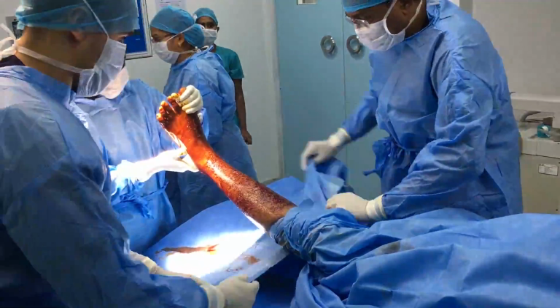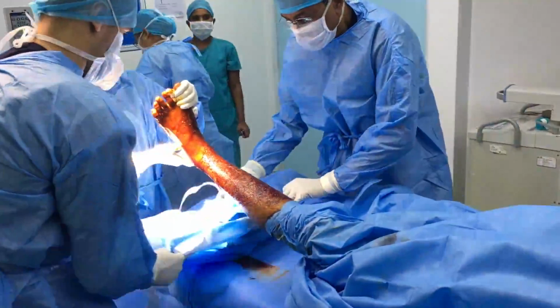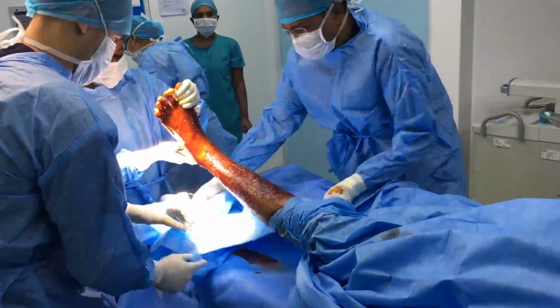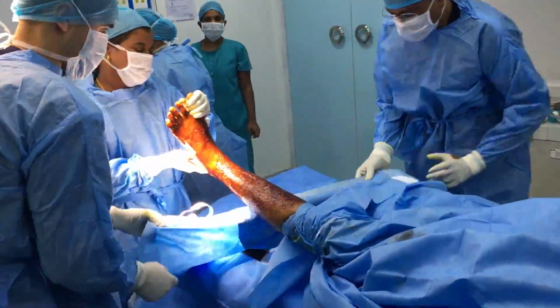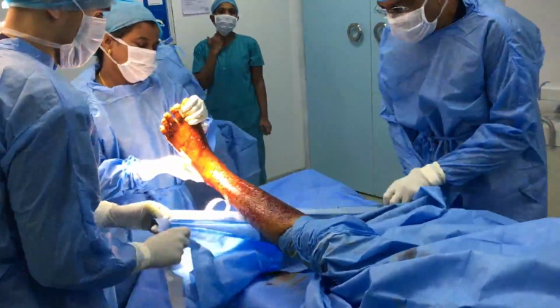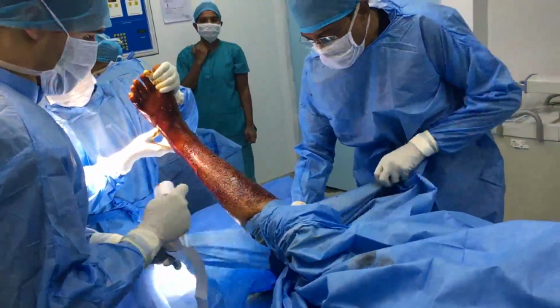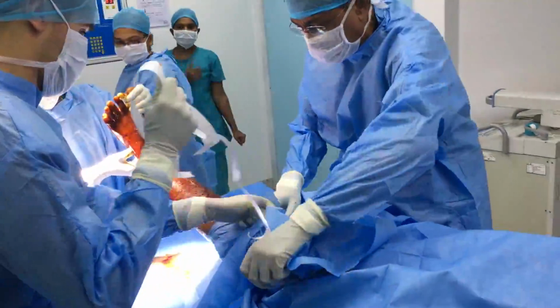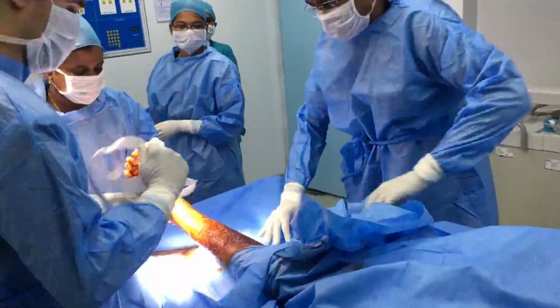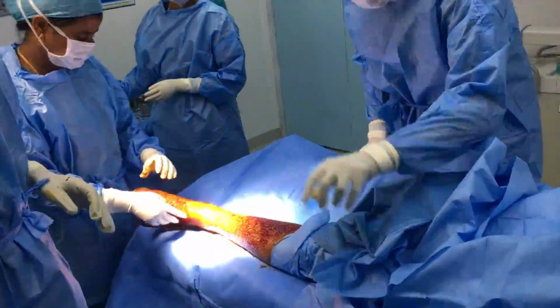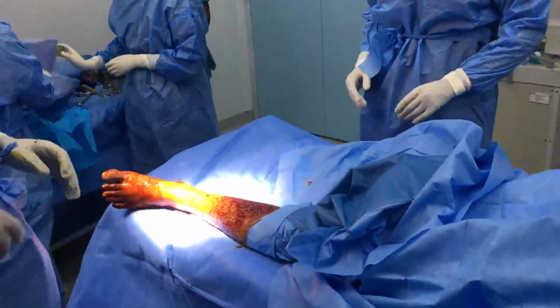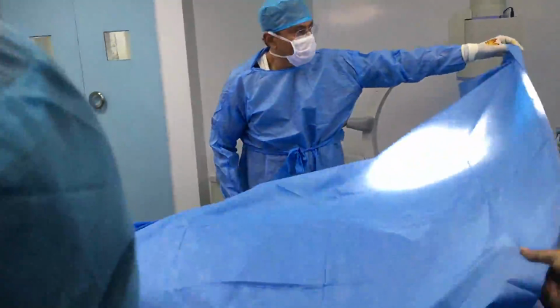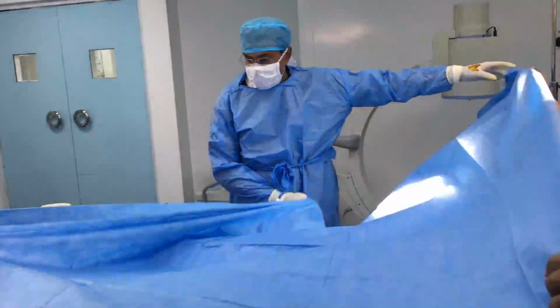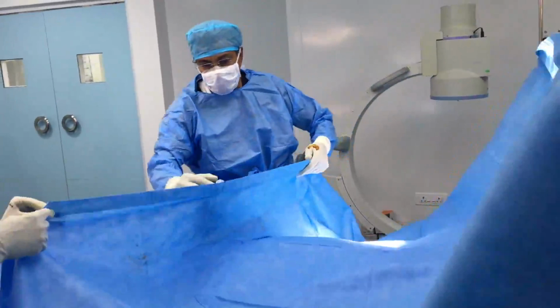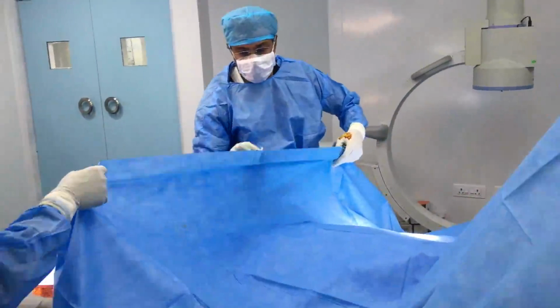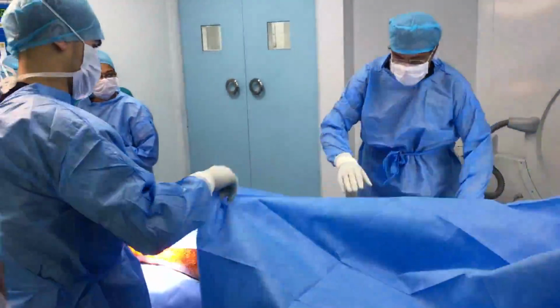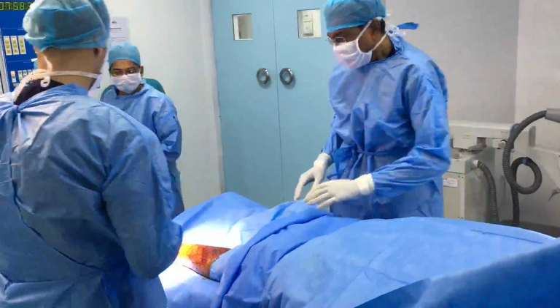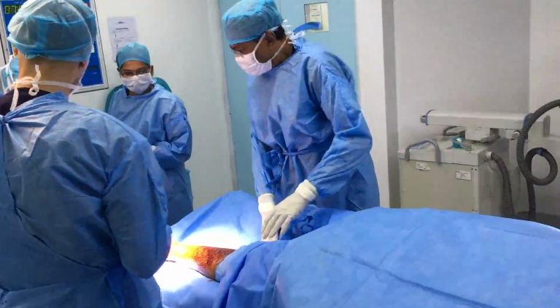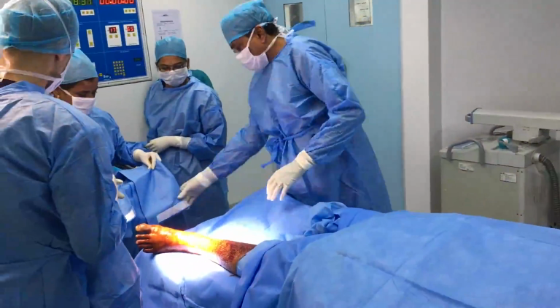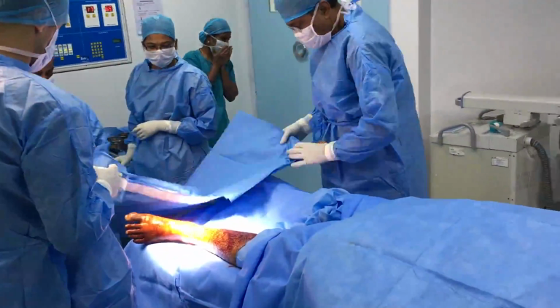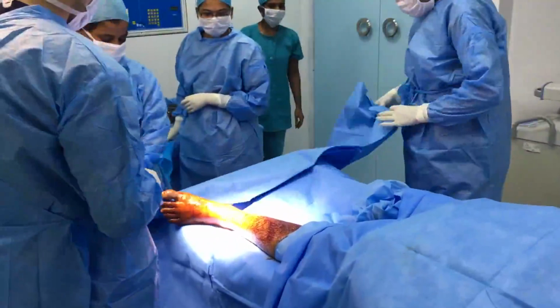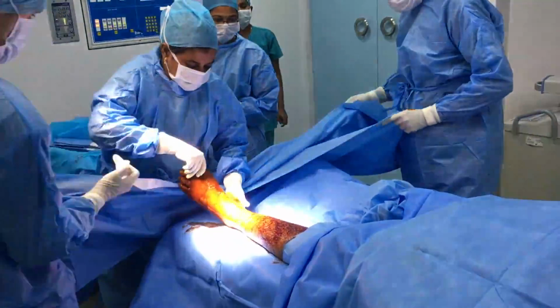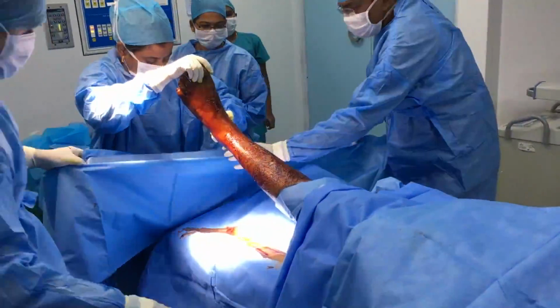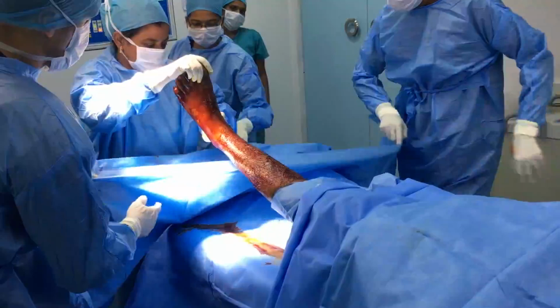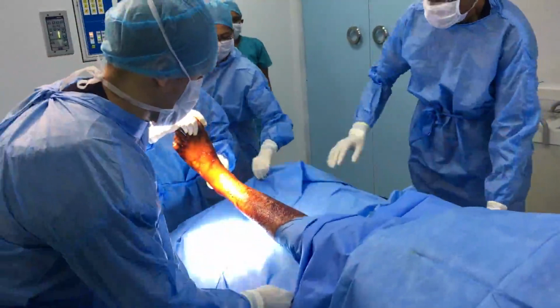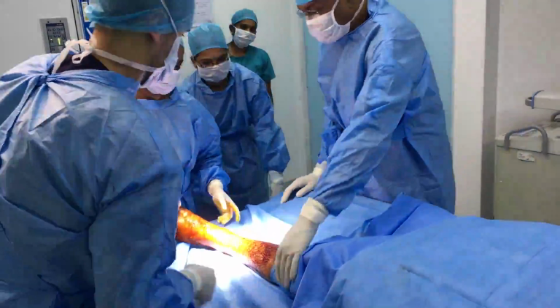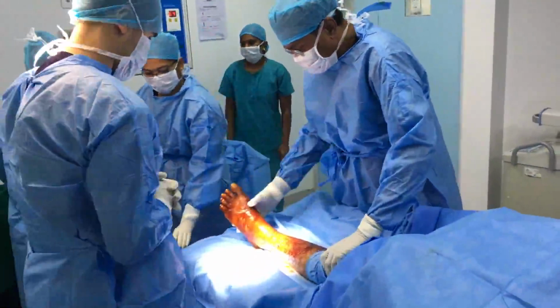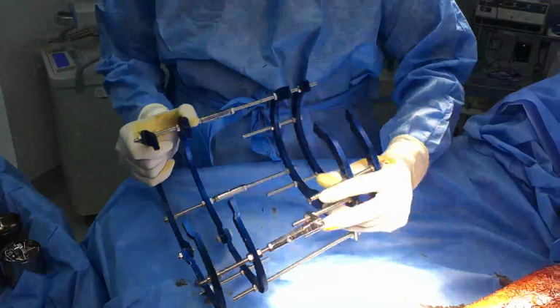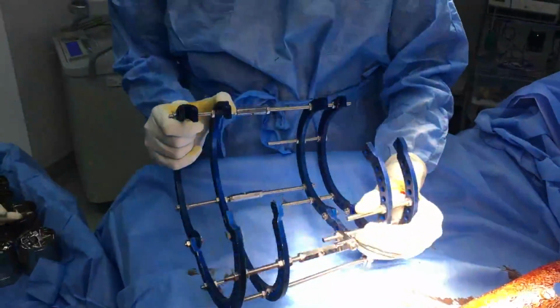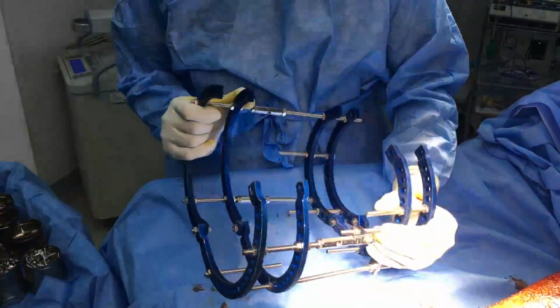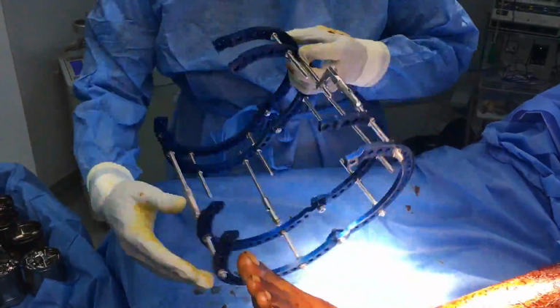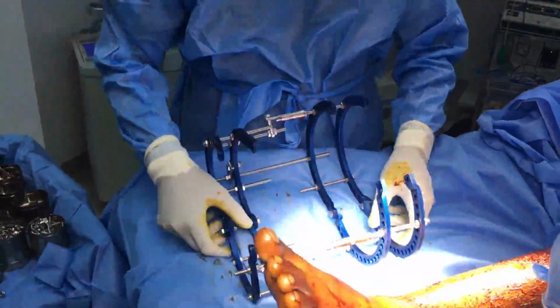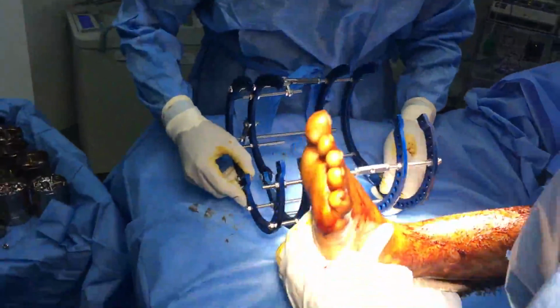A standard set of knee drapes is used — these are disposable drapes that are routinely used. The foot including the interdigital area is also prepared.